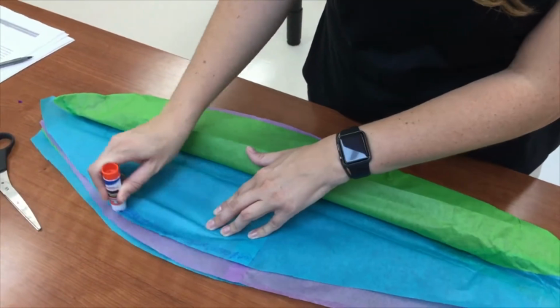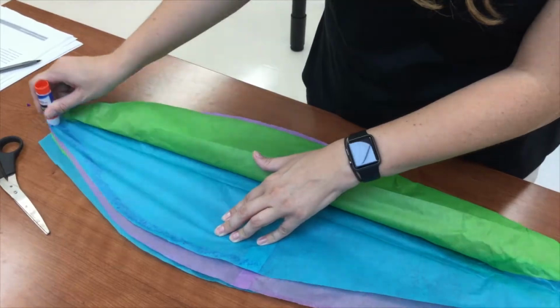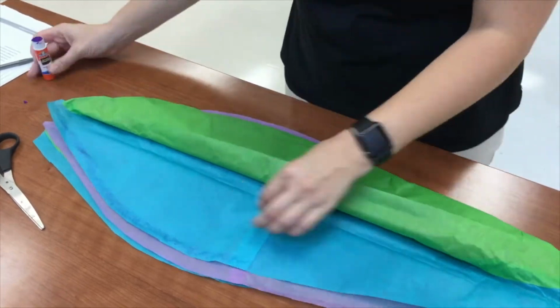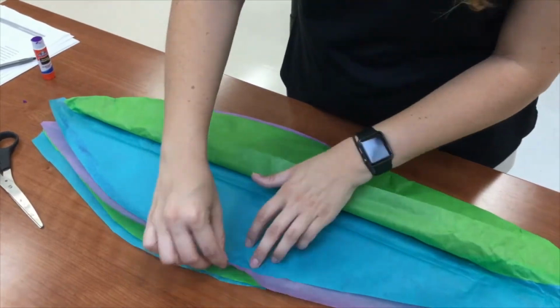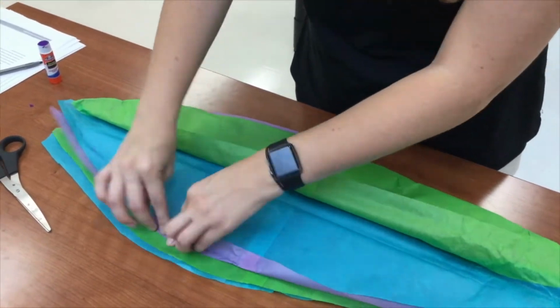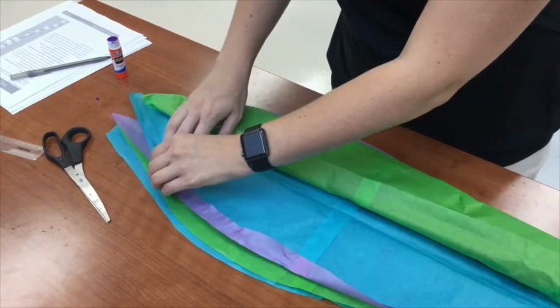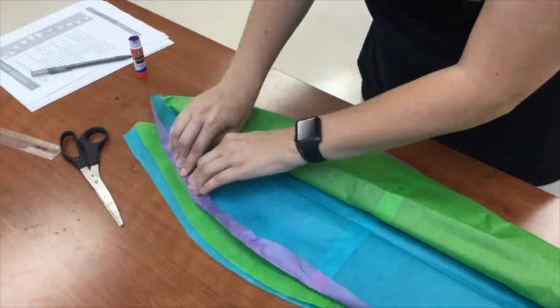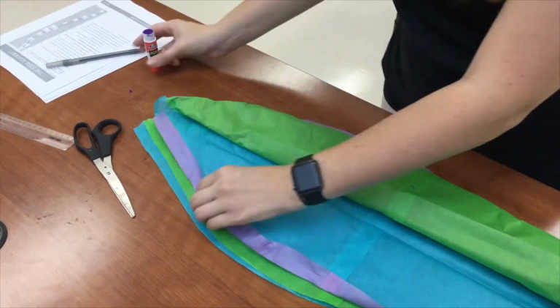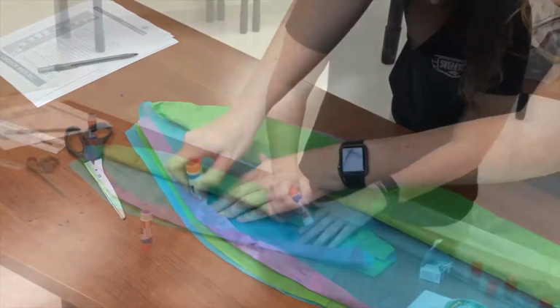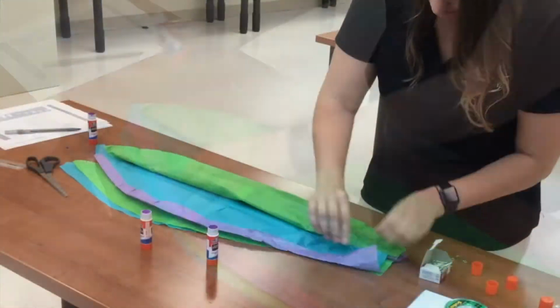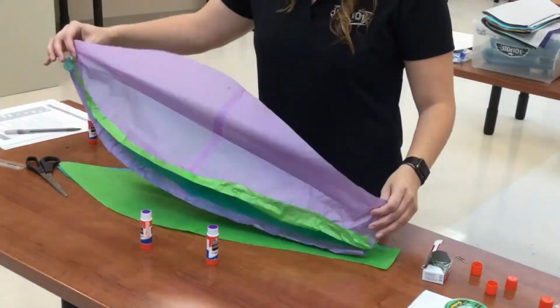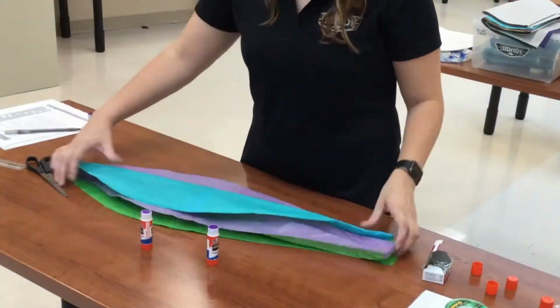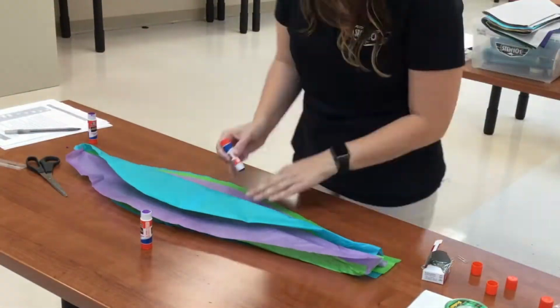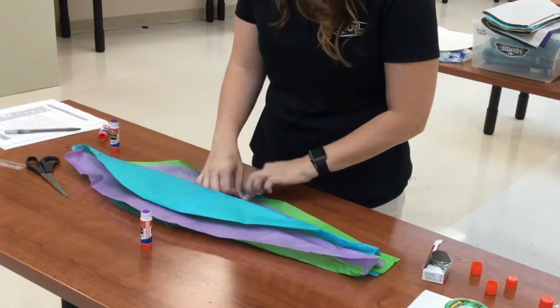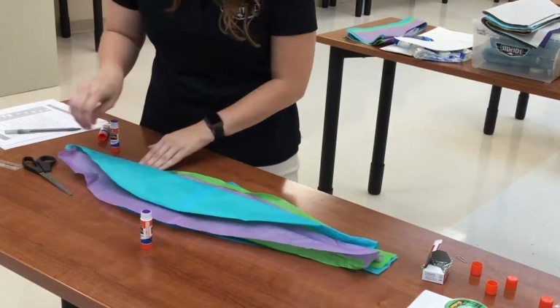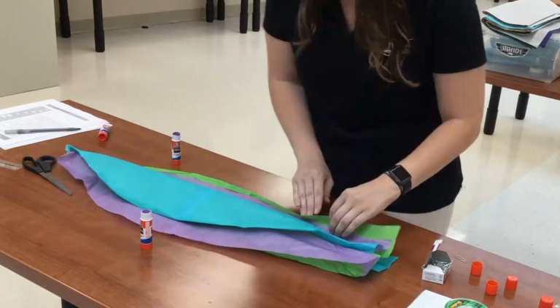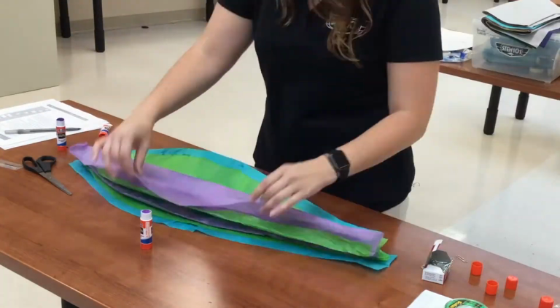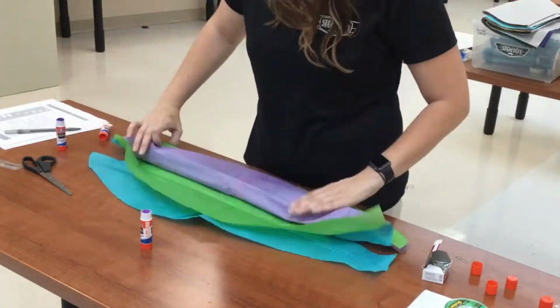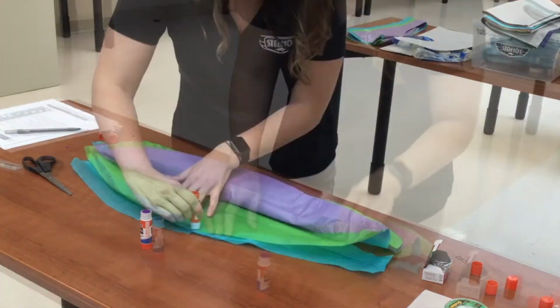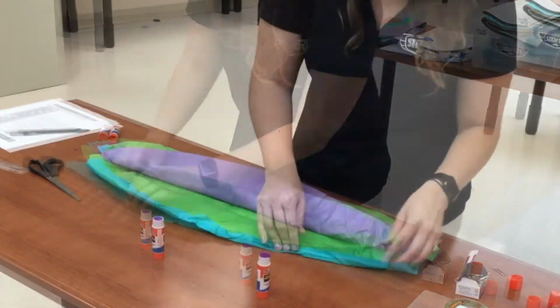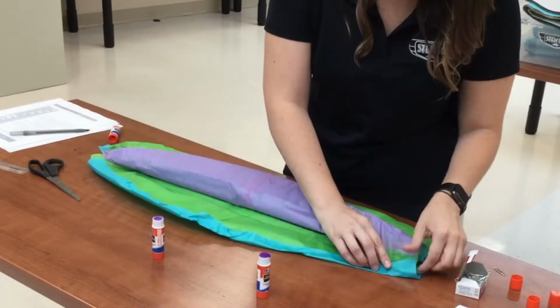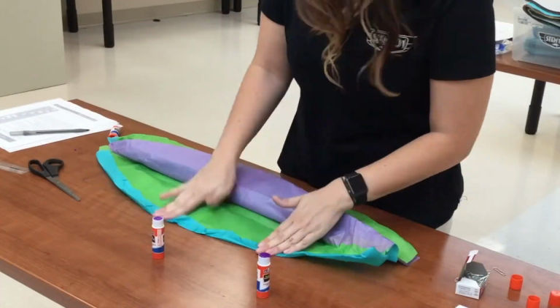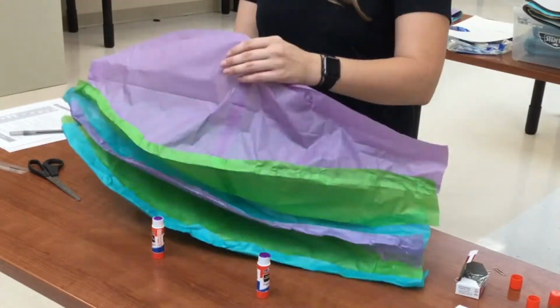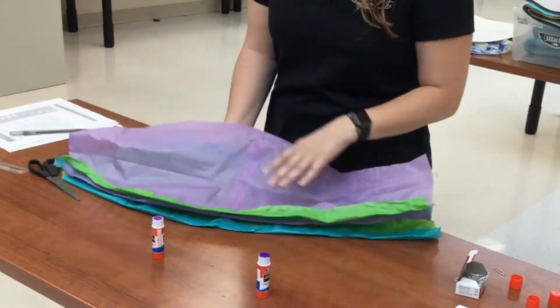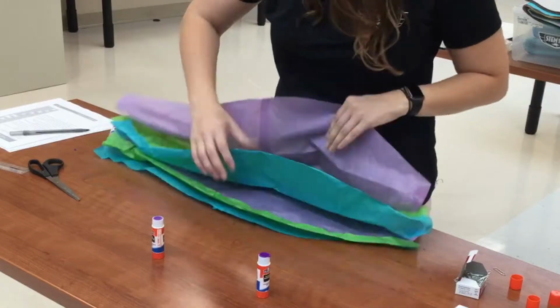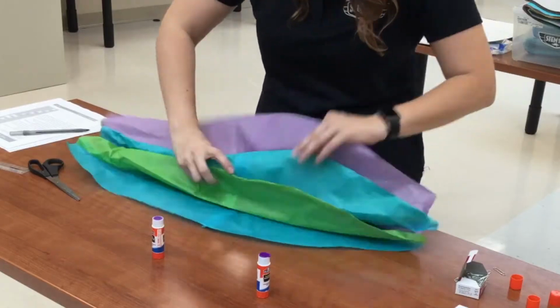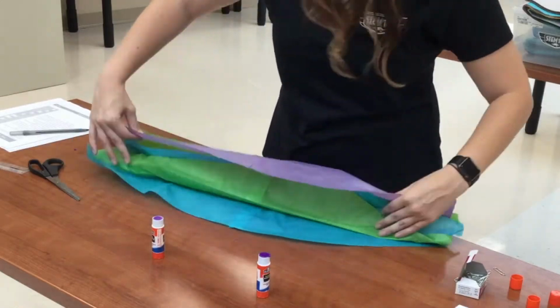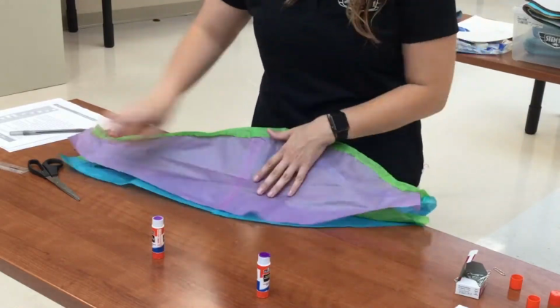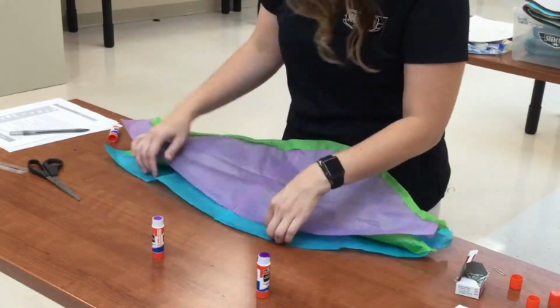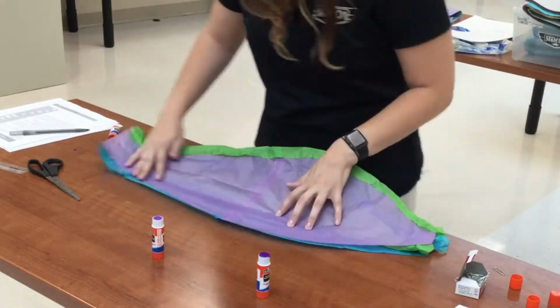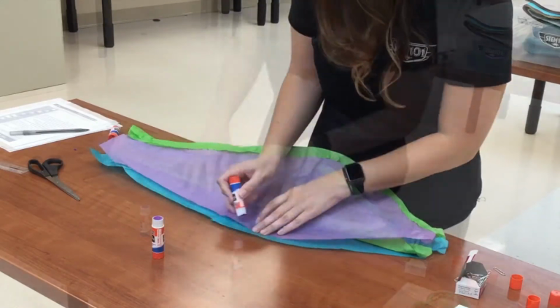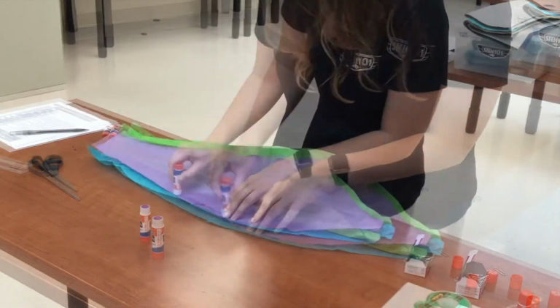Start gluing from the center and work towards the edges to keep the sheets lined up. Once you get down to the final layer, you'll tuck the middle layers in so you can glue the top sheet to the bottom sheet.